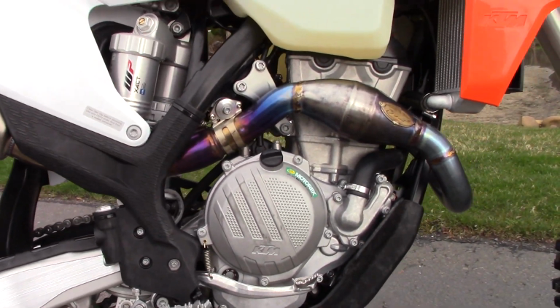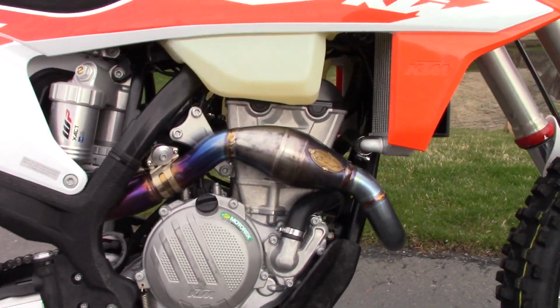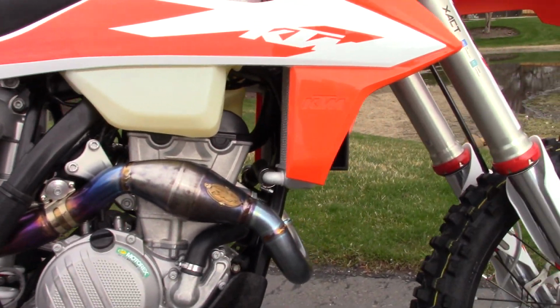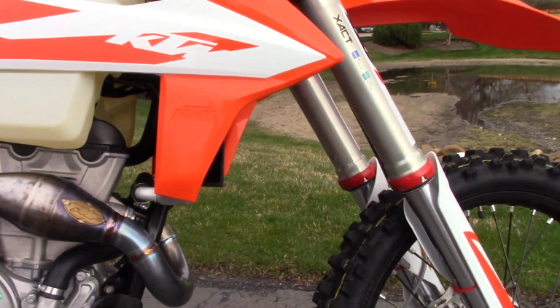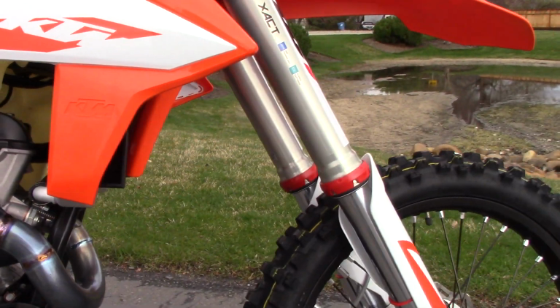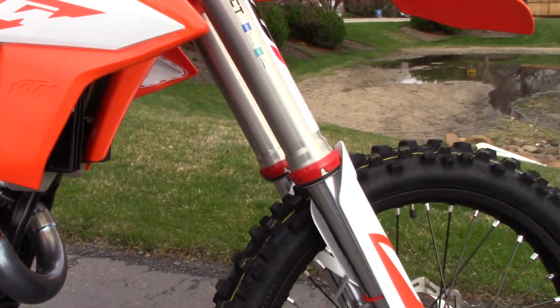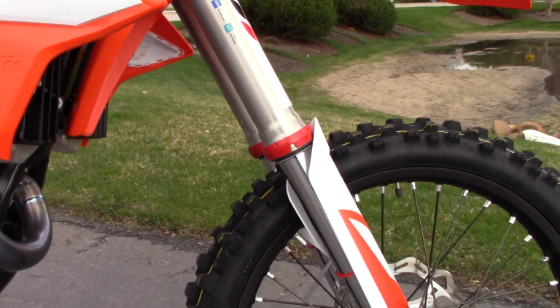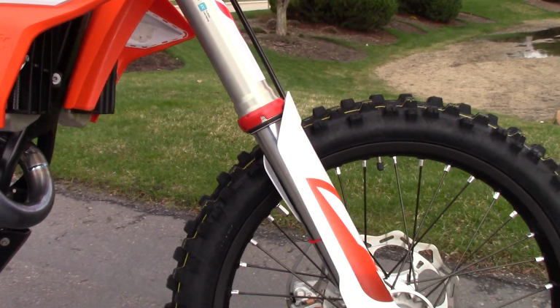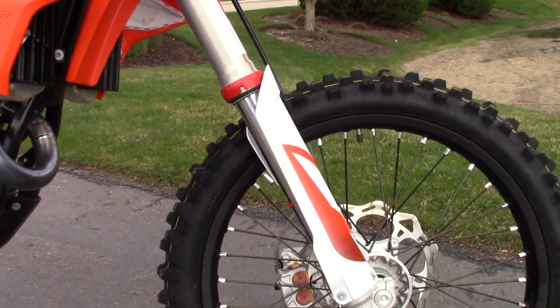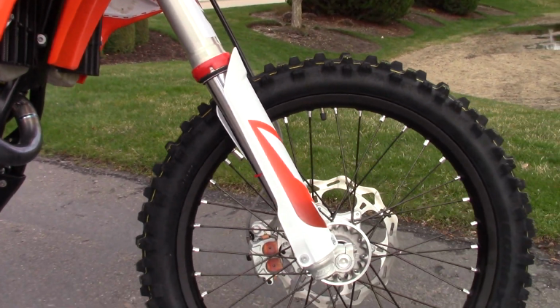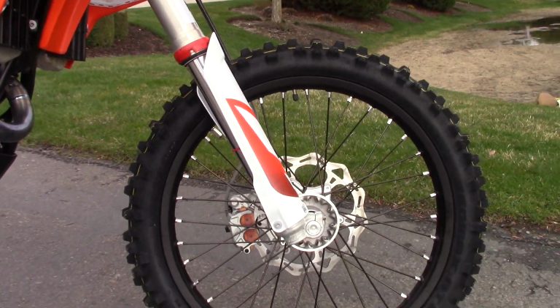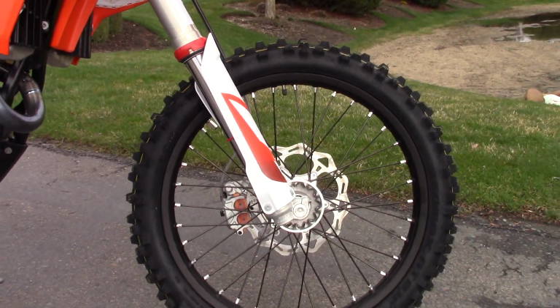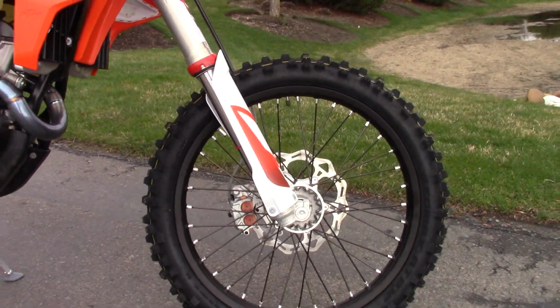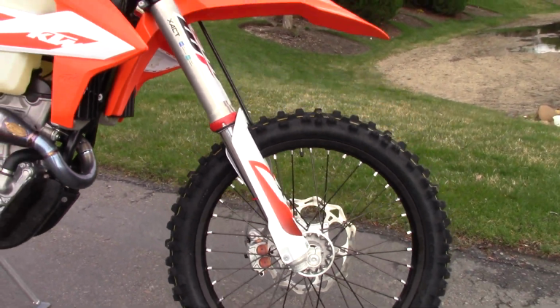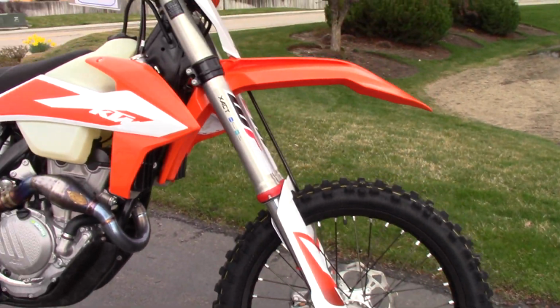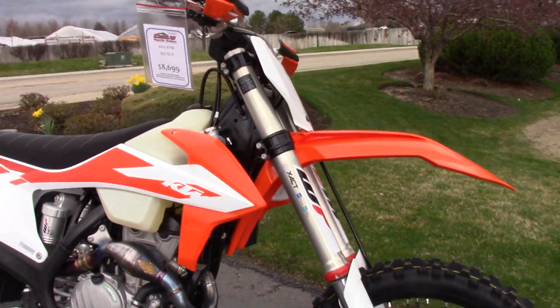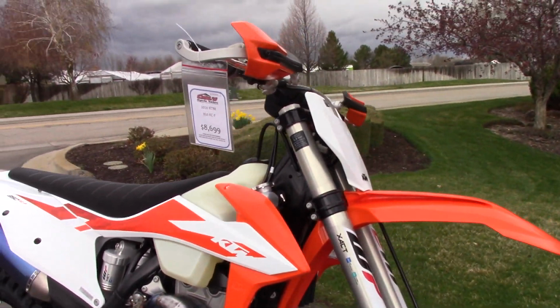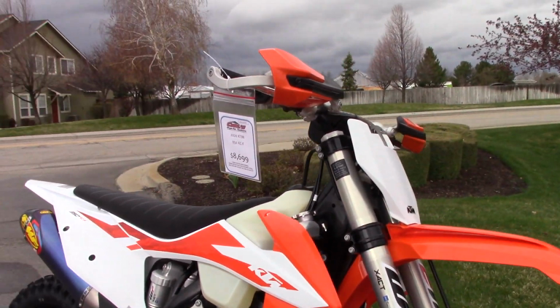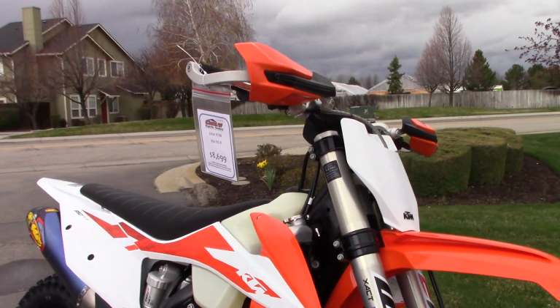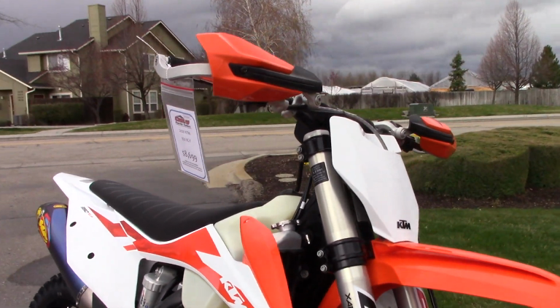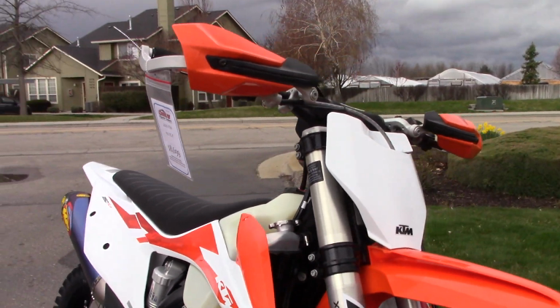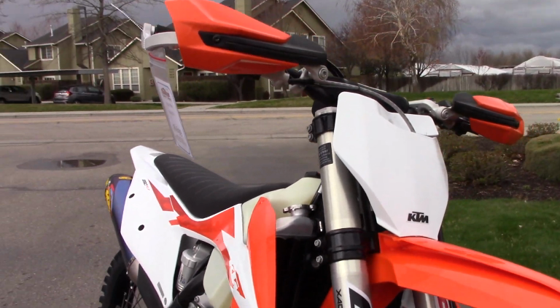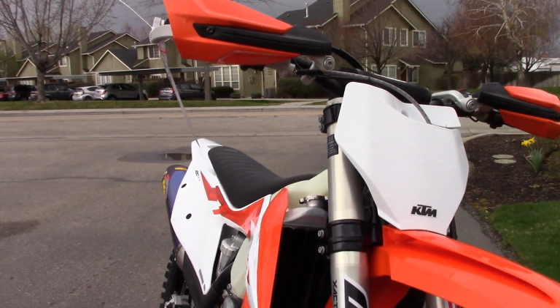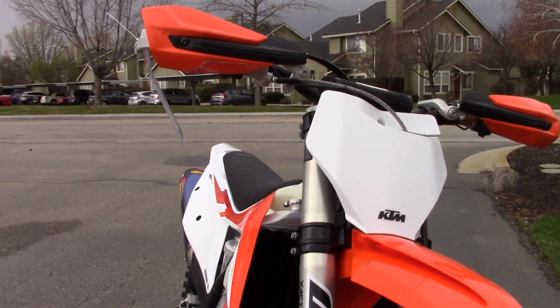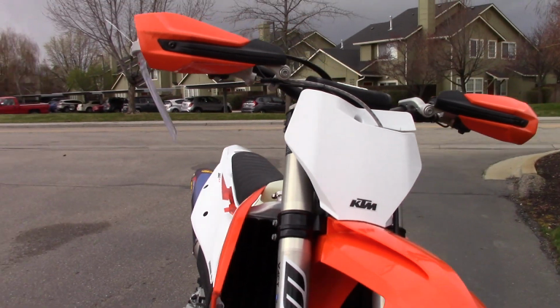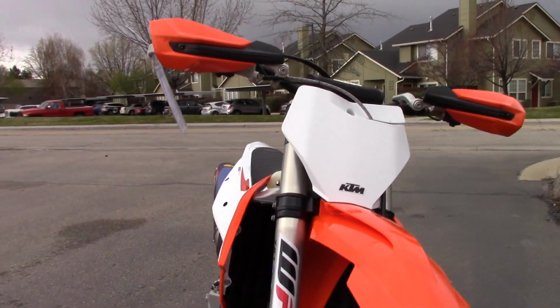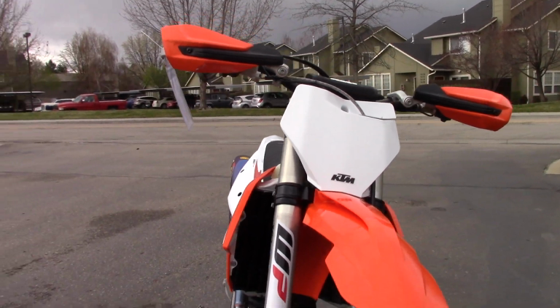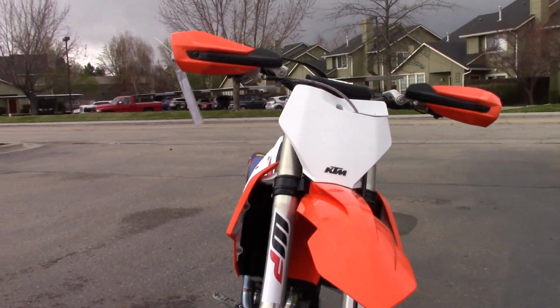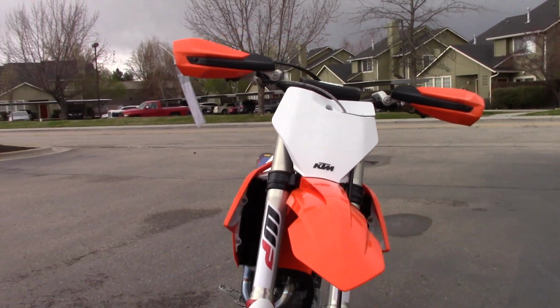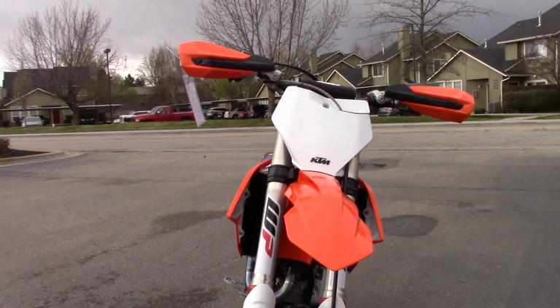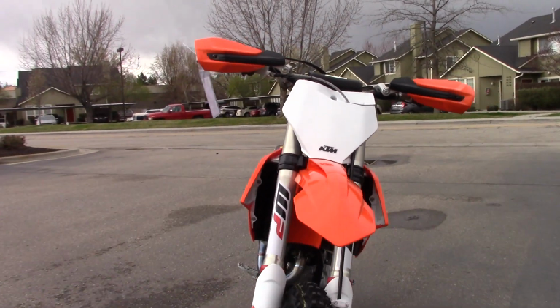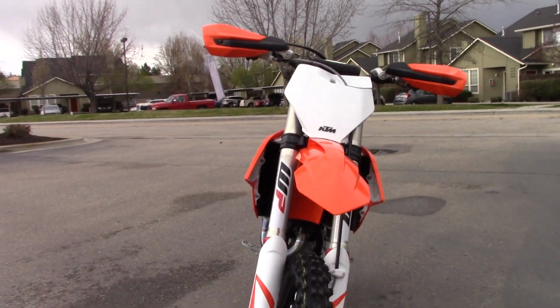I believe it's got 2.3 hours — we'll double-check that here in a second. Runs and rides just like new. It's ready to hit the trails.